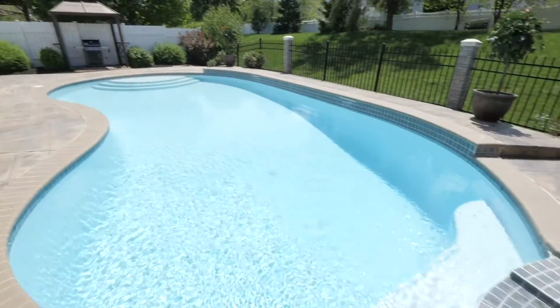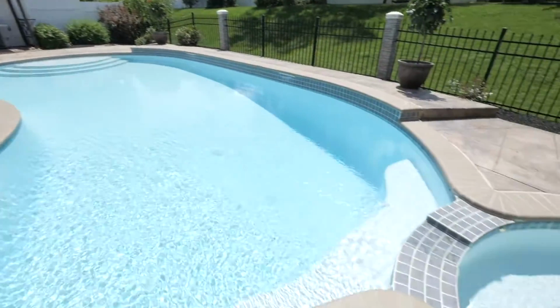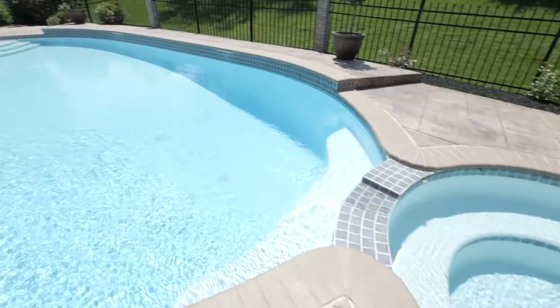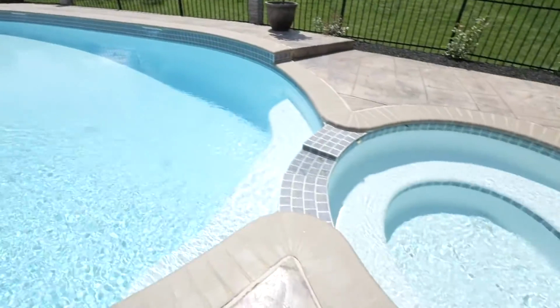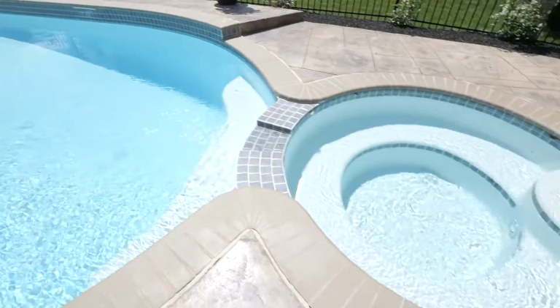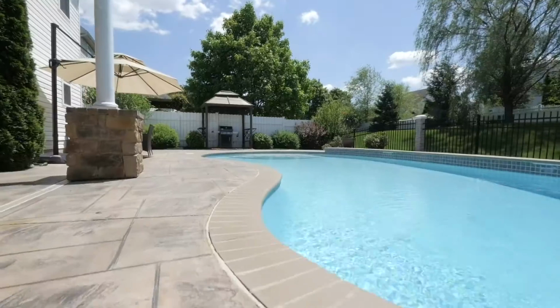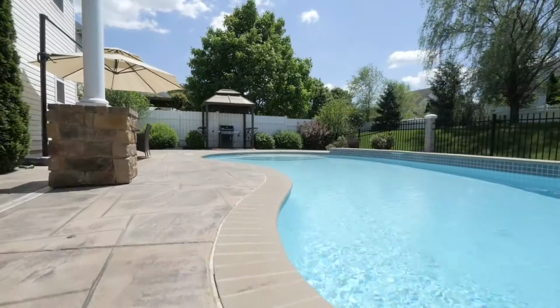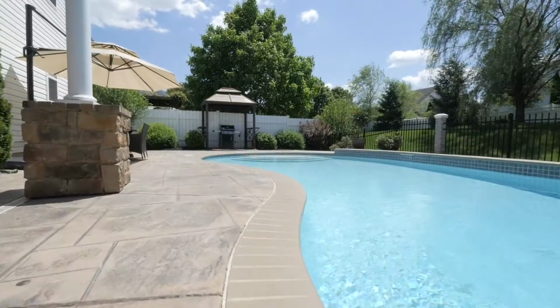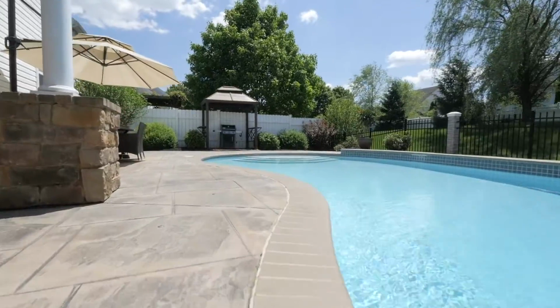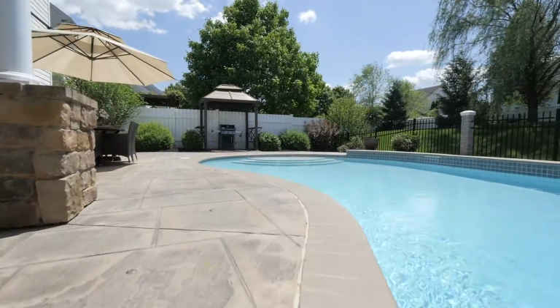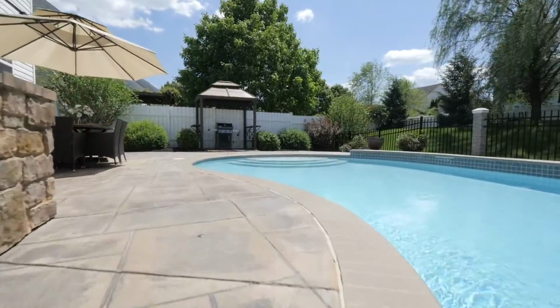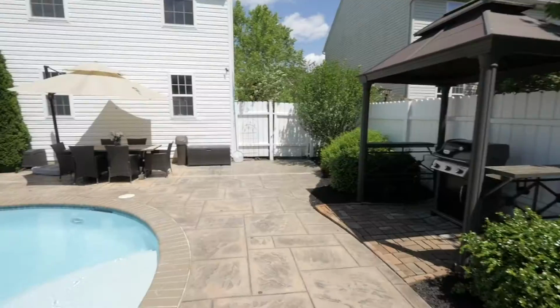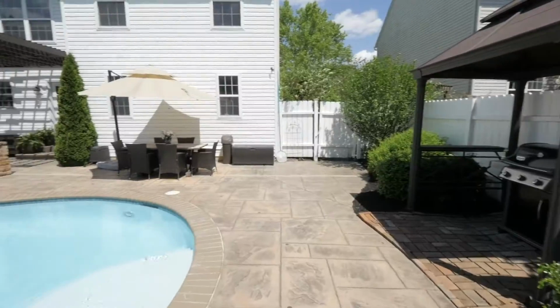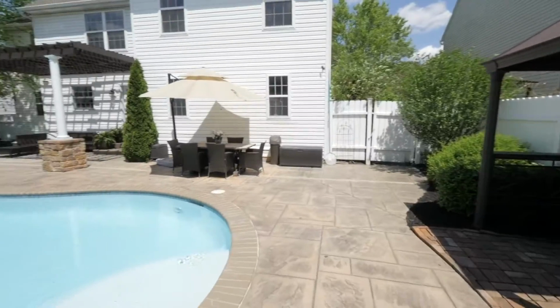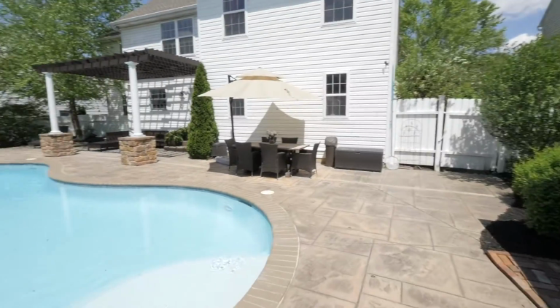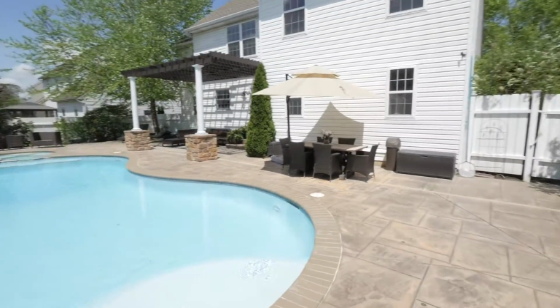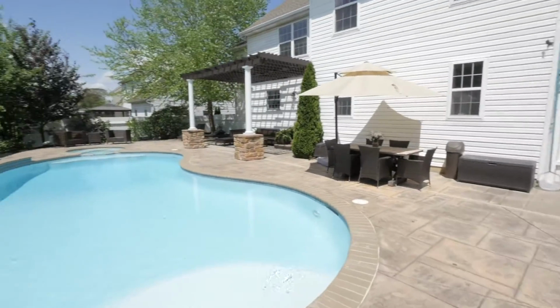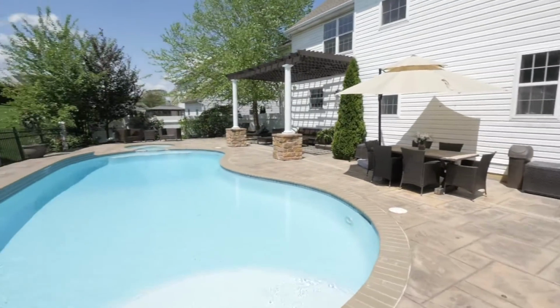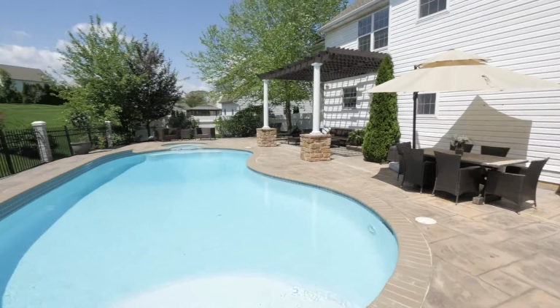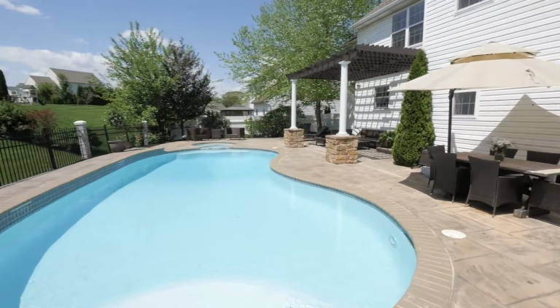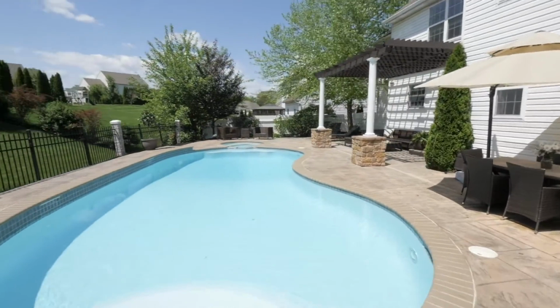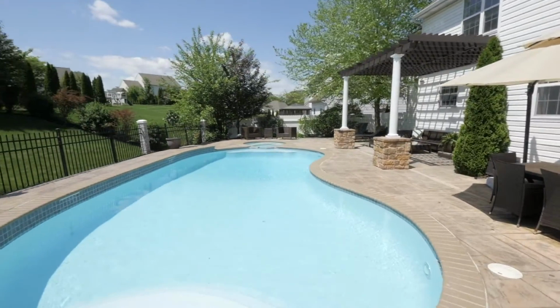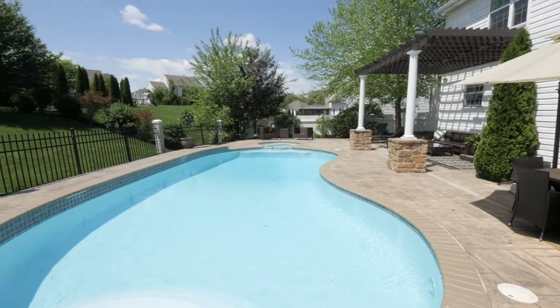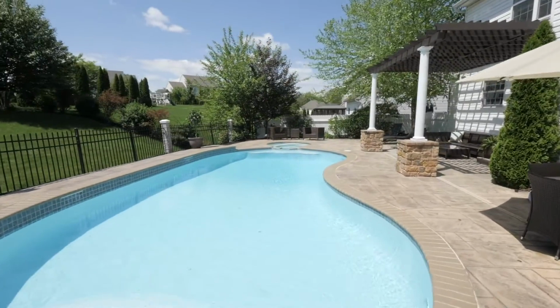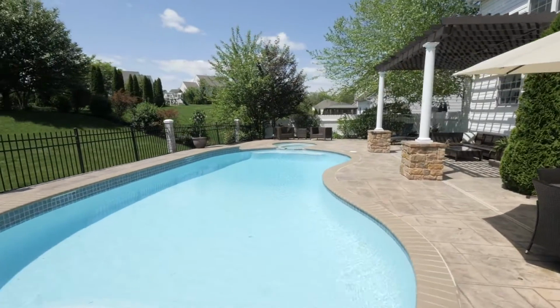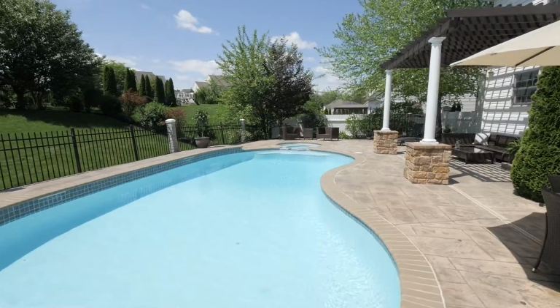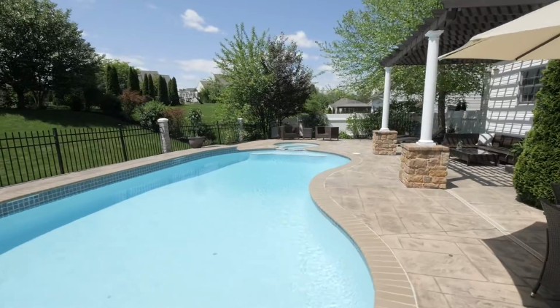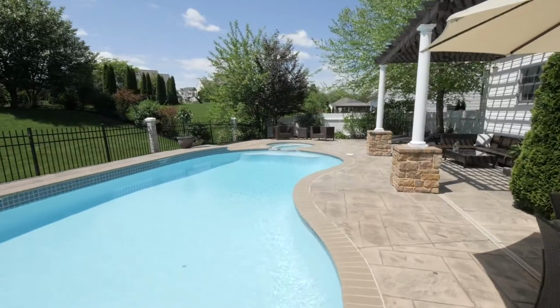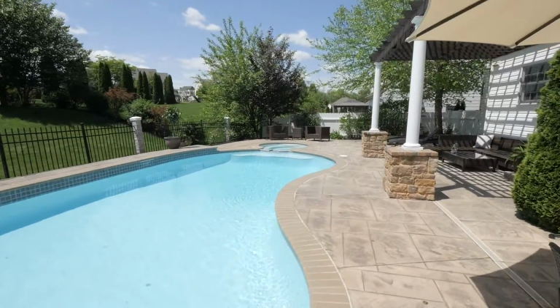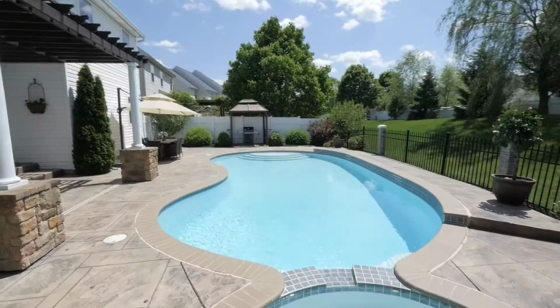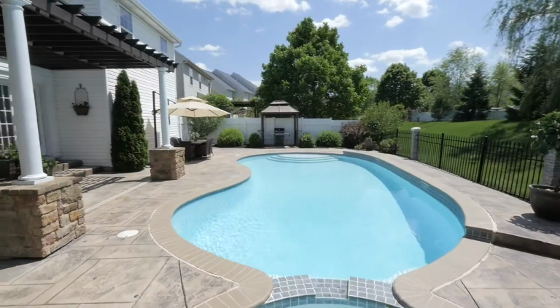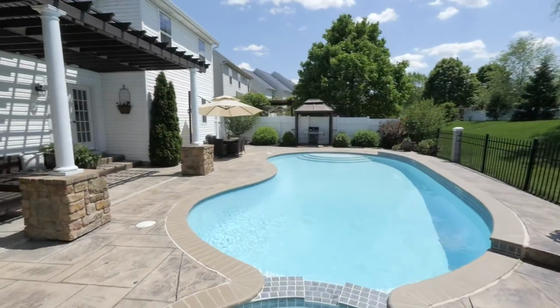The heated Sylvan pool and hot tub, full stamped concrete patio with lovely pergola, and luxurious pillars surrounded with wrought iron style fencing is sure to please.